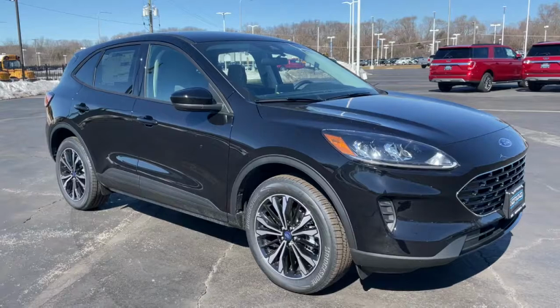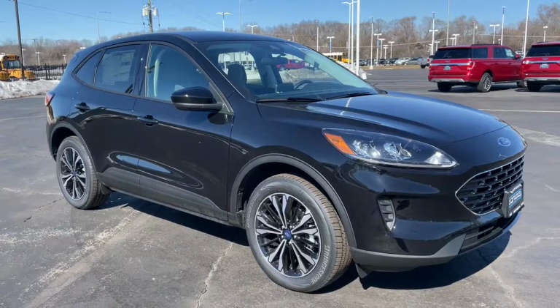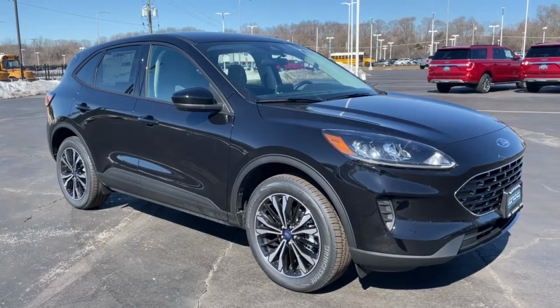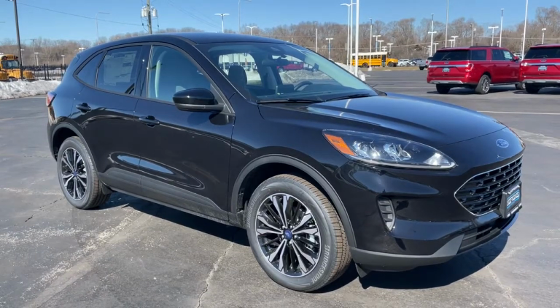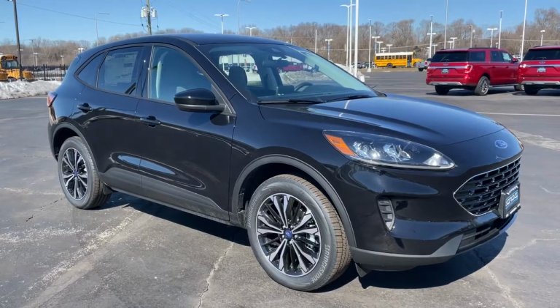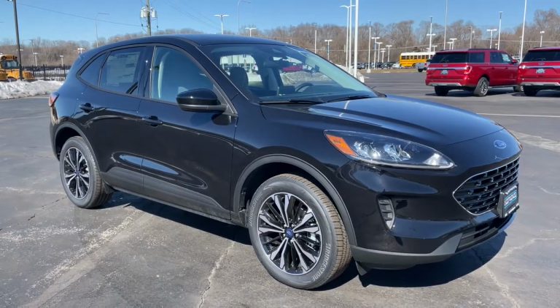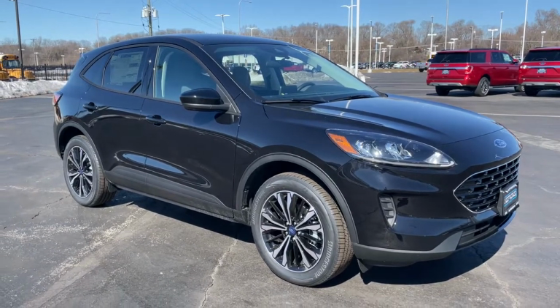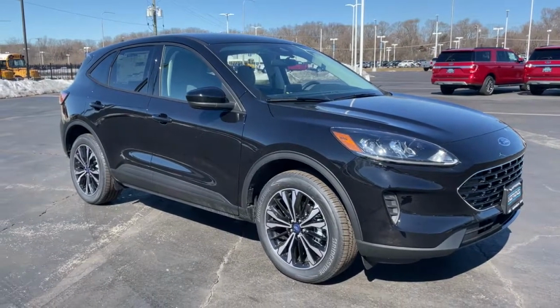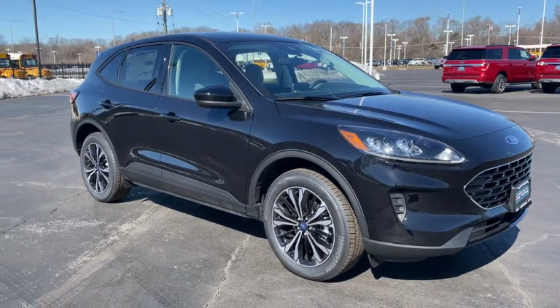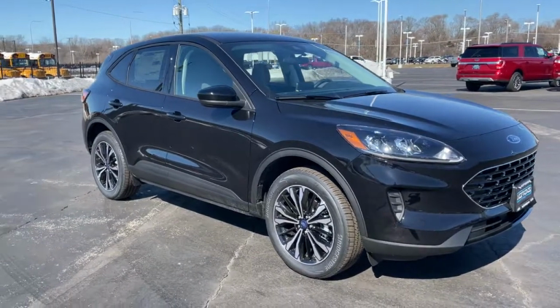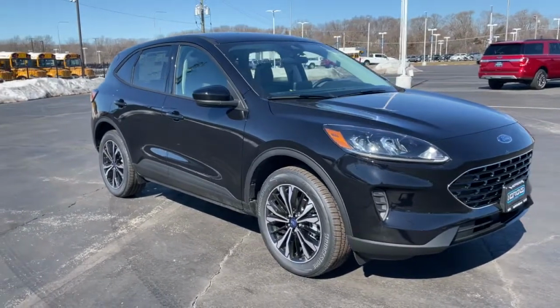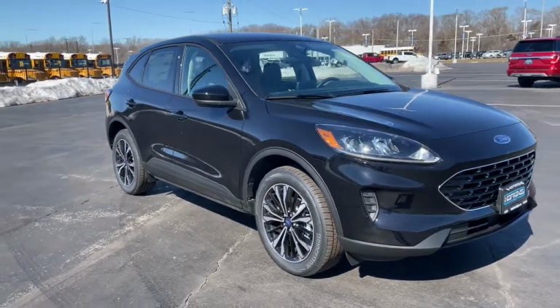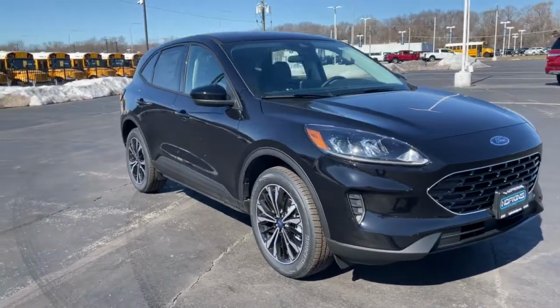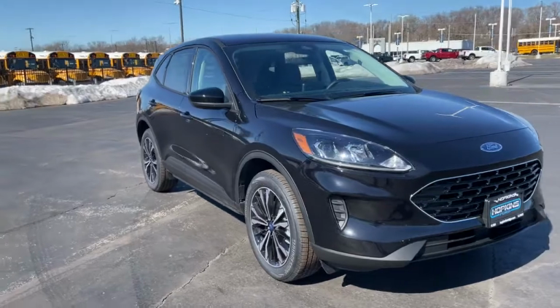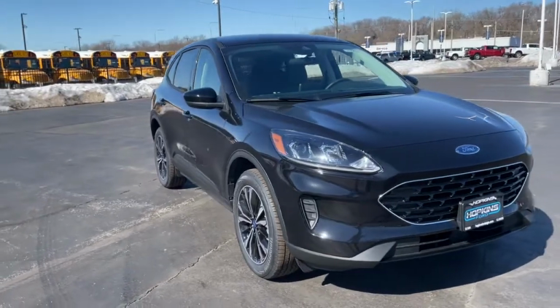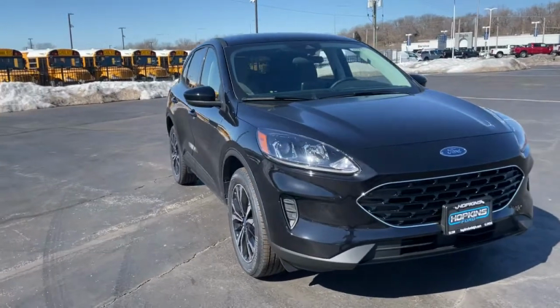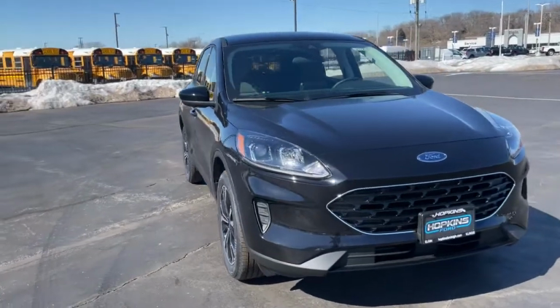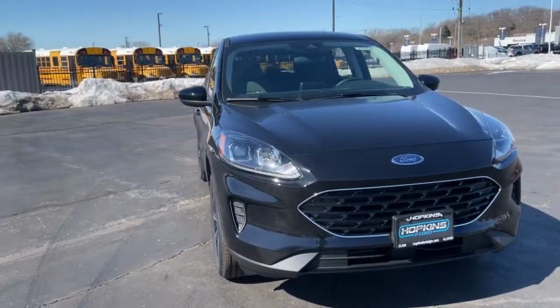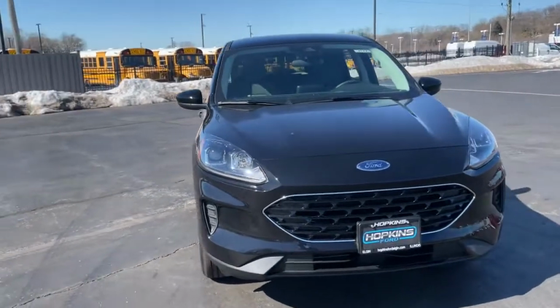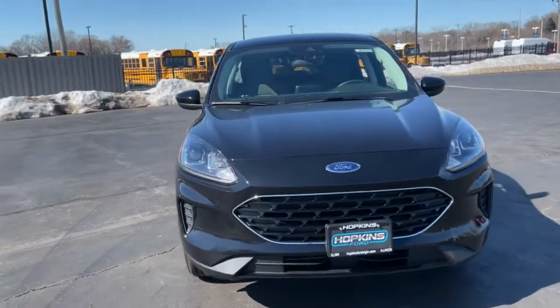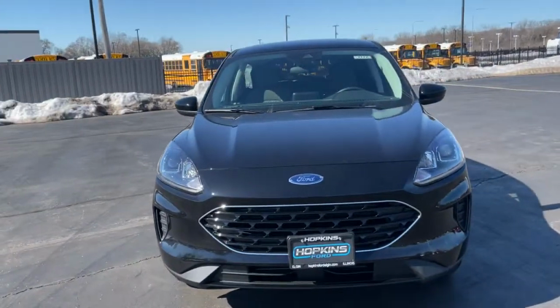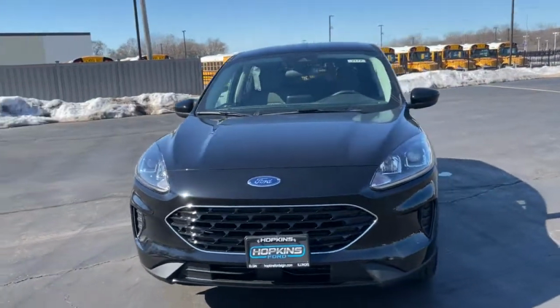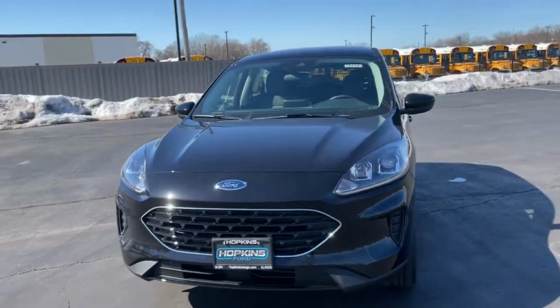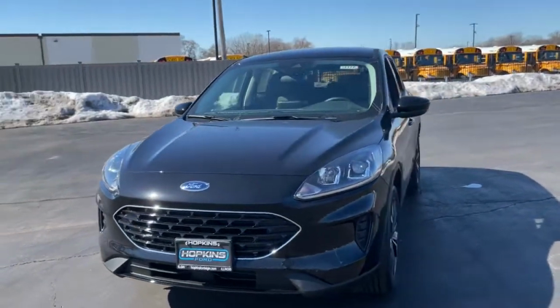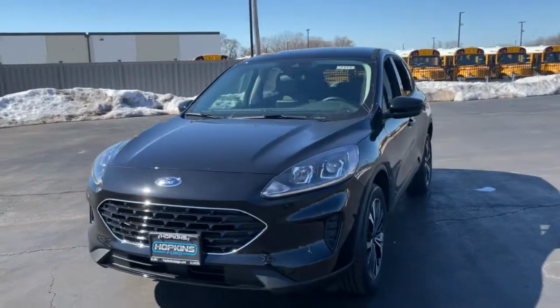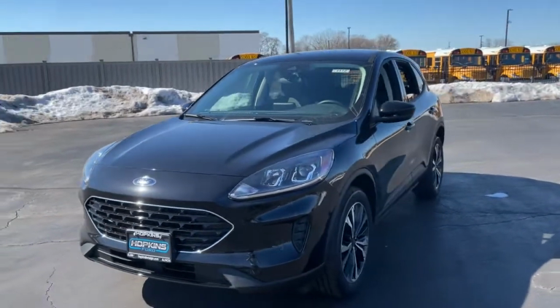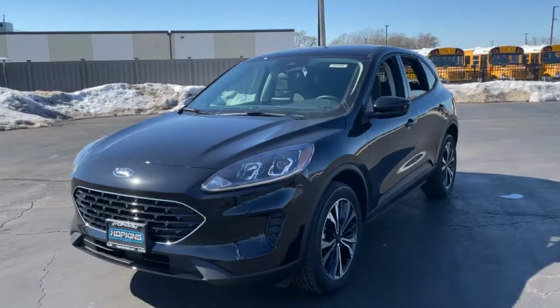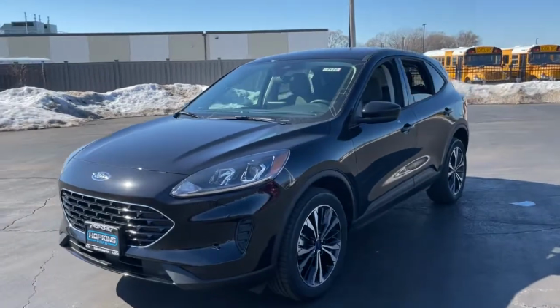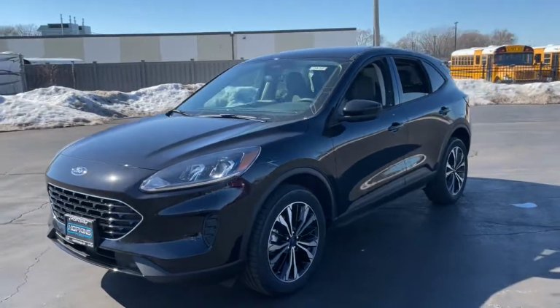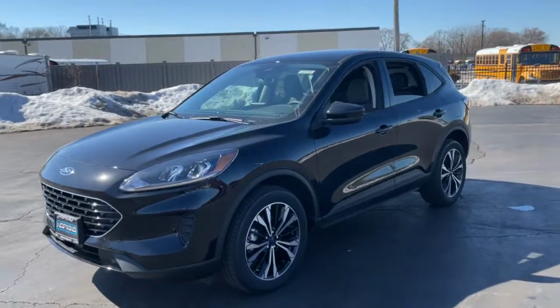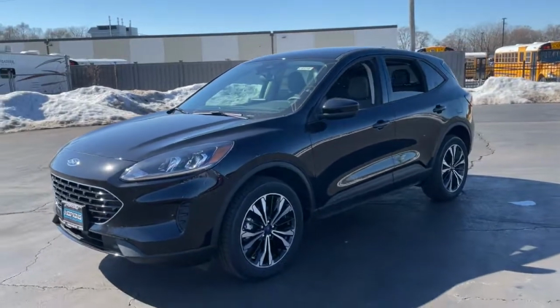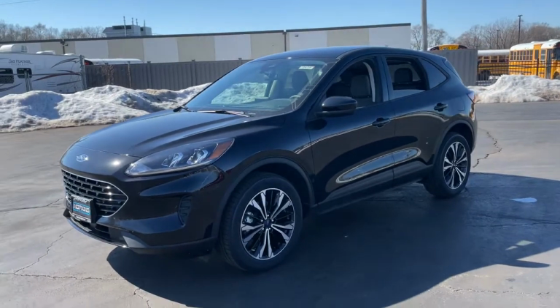Enjoy the view of this 2021 Ford Escape. Take a closer look at this comfortable and capable Escape. This compact SUV is your calm, capable refuge in a hectic world.